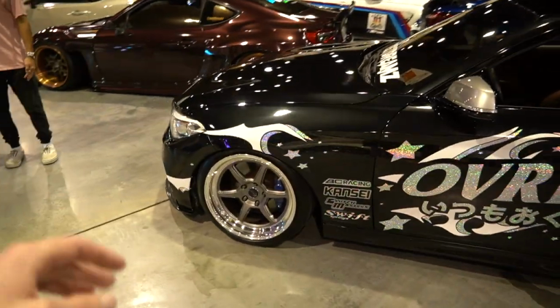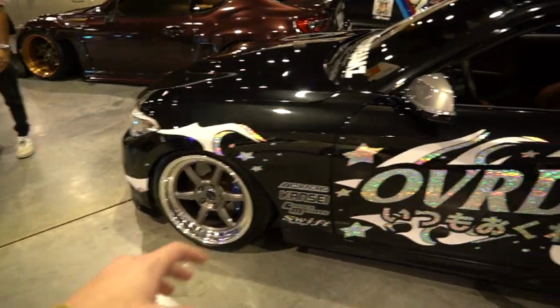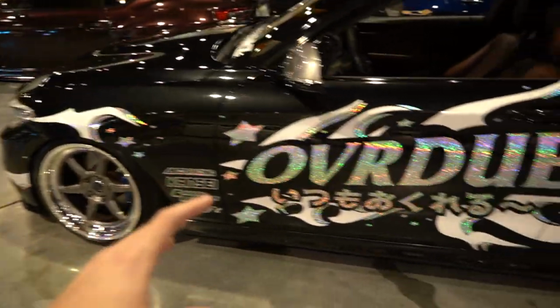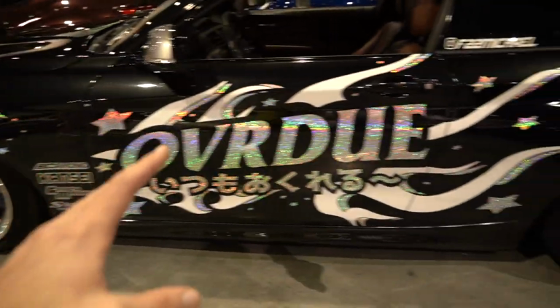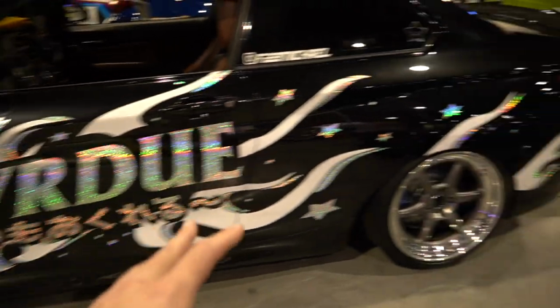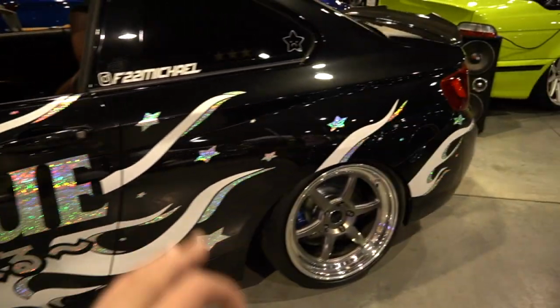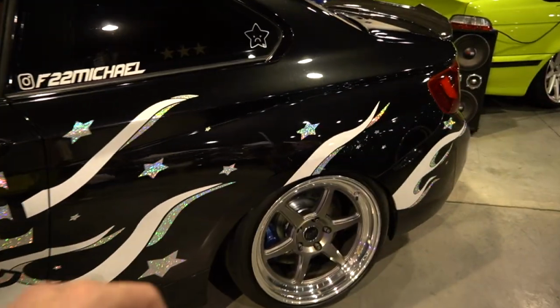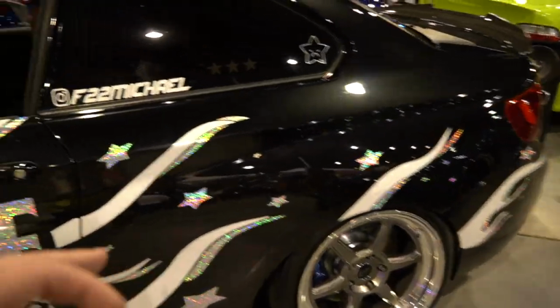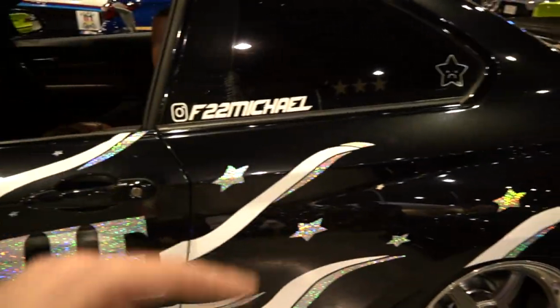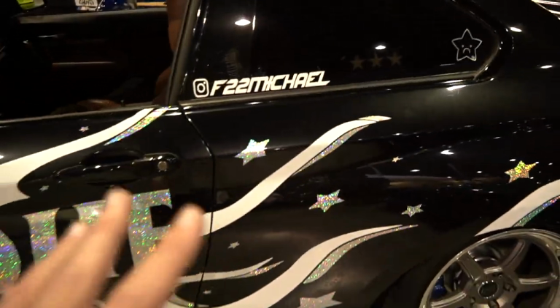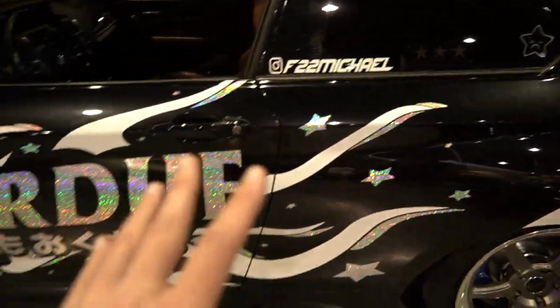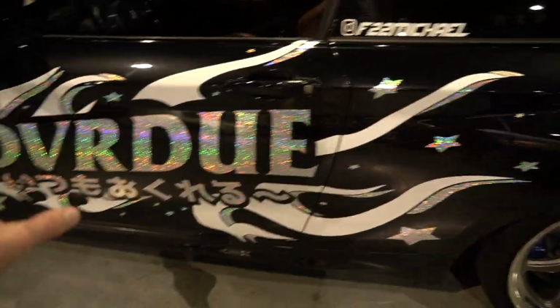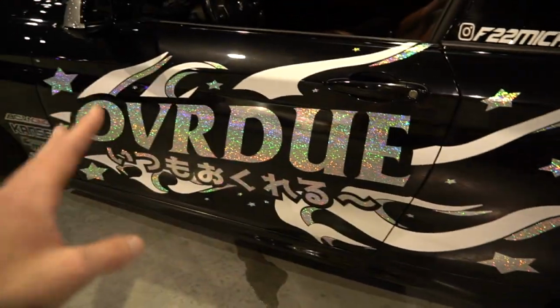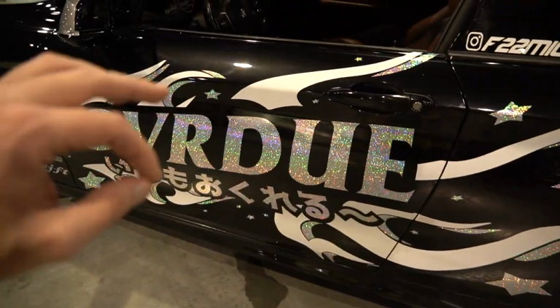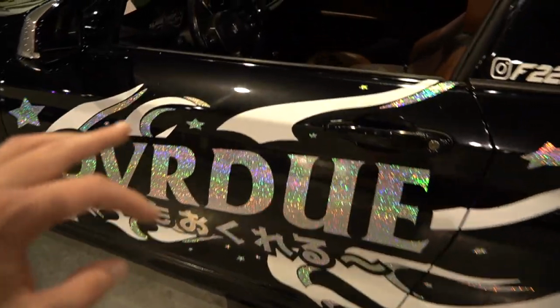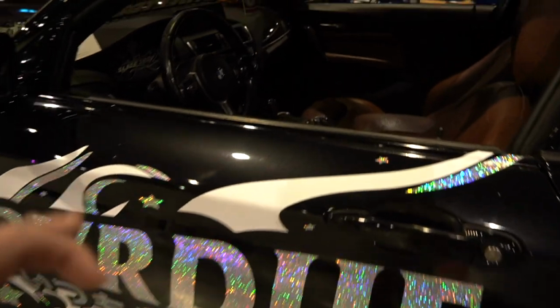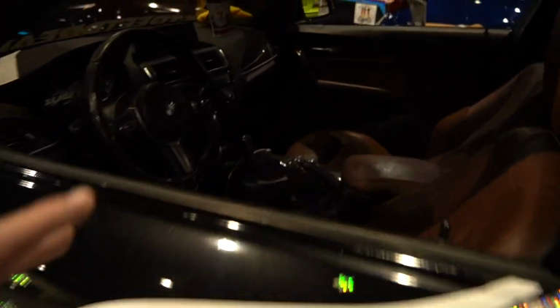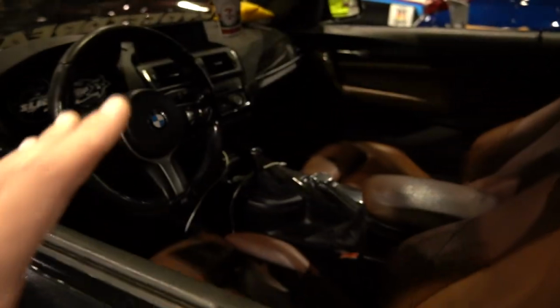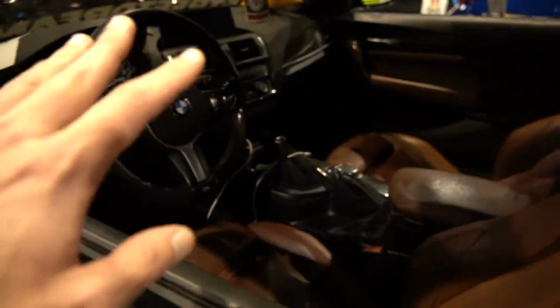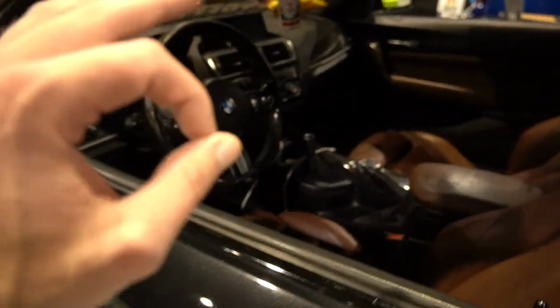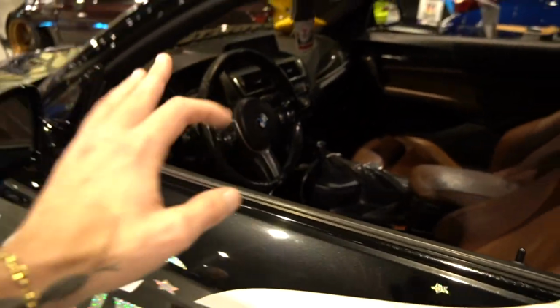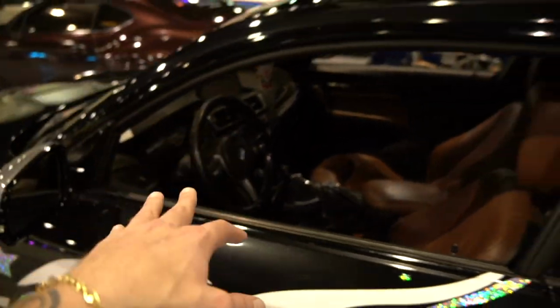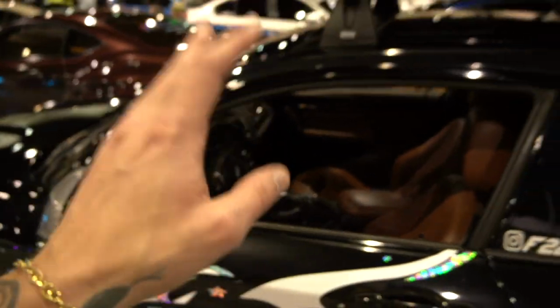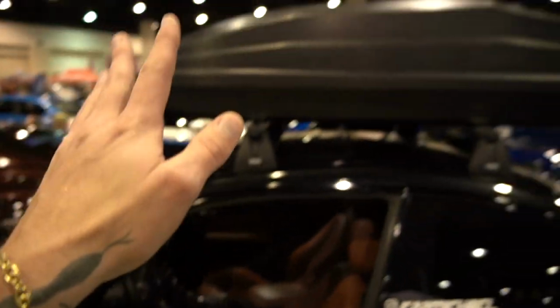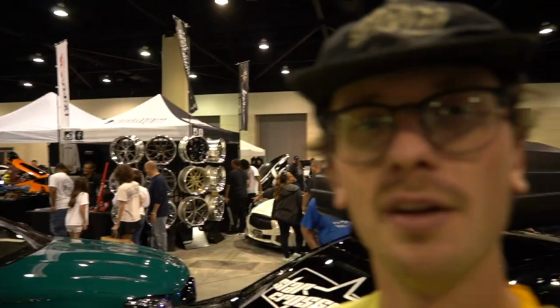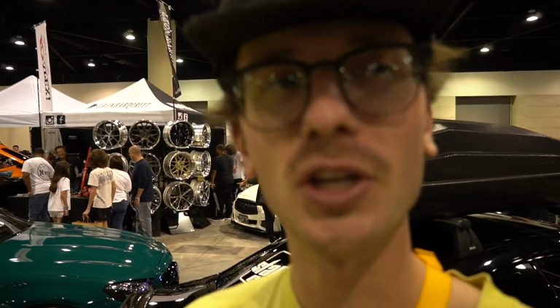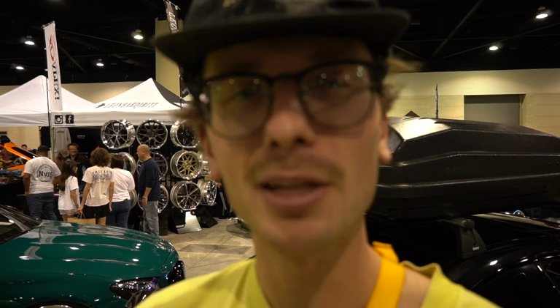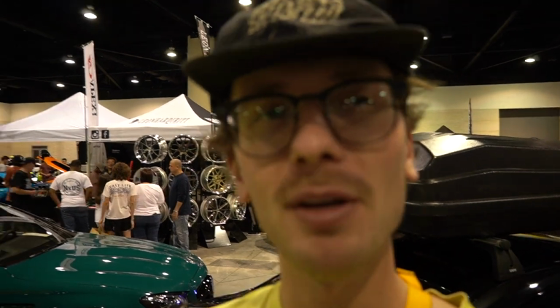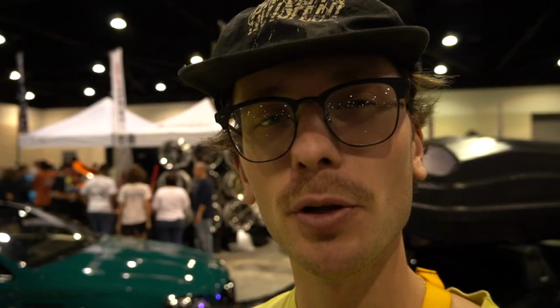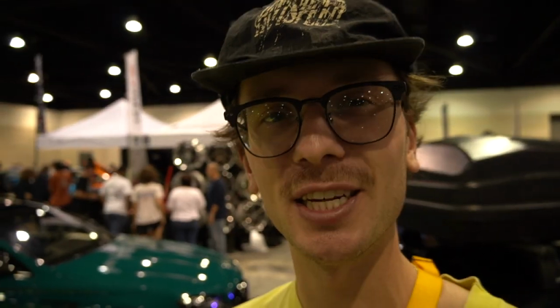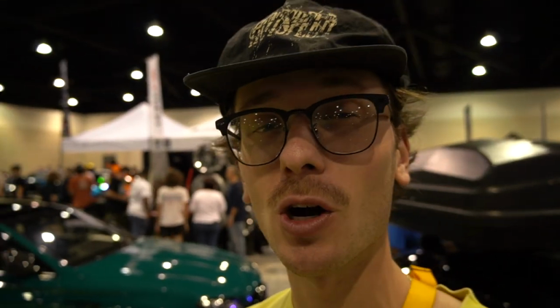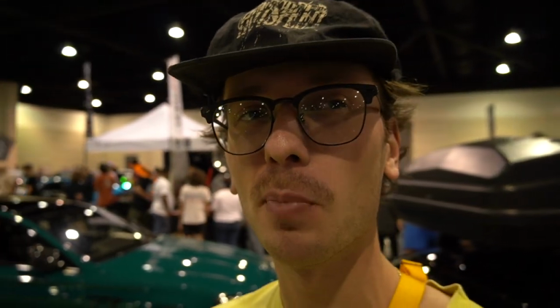We got a cool little either M2 or 235i with the Overdue drift livery on the stance car. Let me know what you guys think of this type of livery on a stance car — manual BMW, you did not have to do much. If y'all saw the Malice pre-meet video you would have seen this car already.